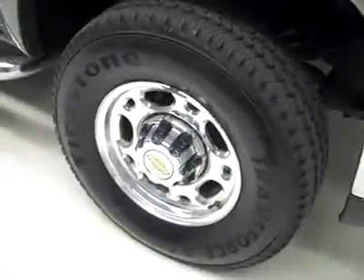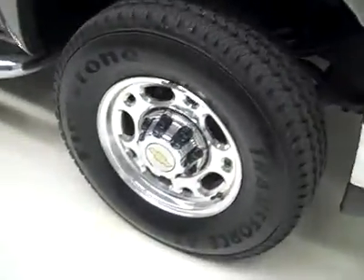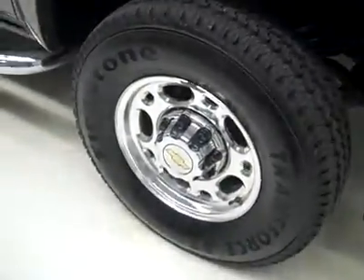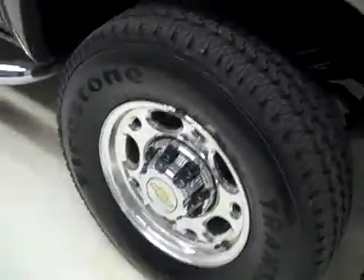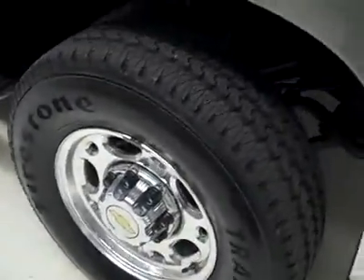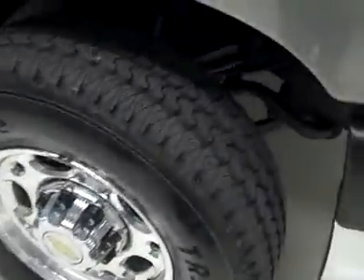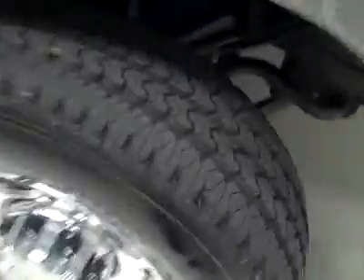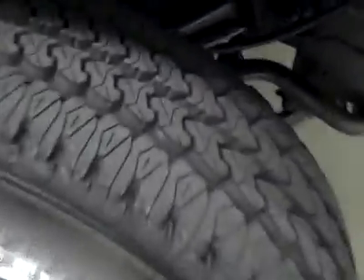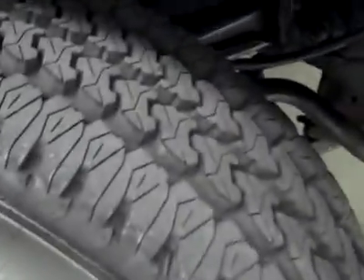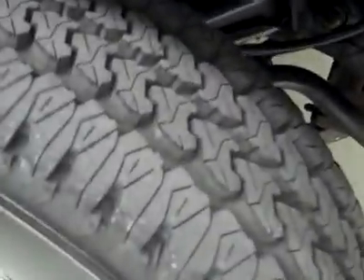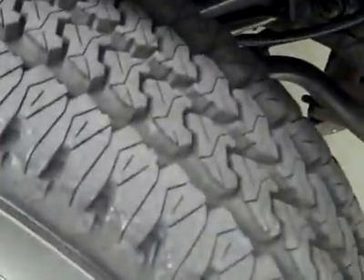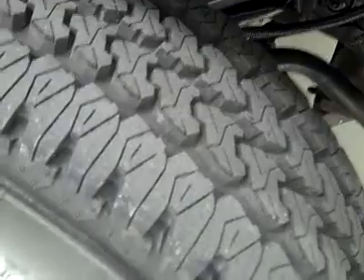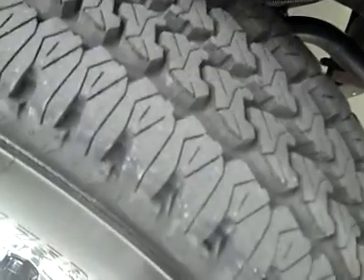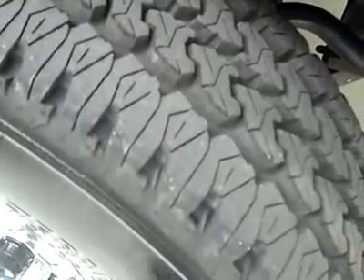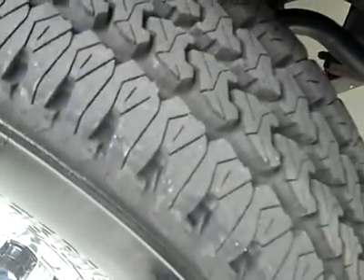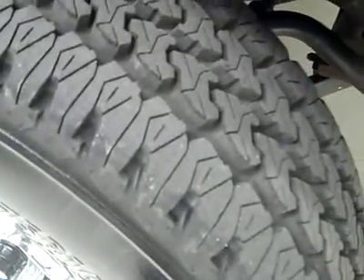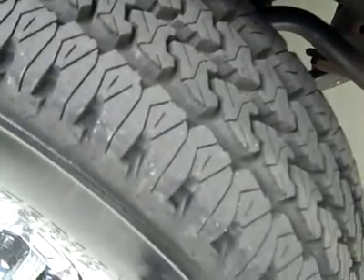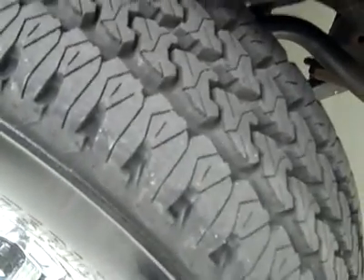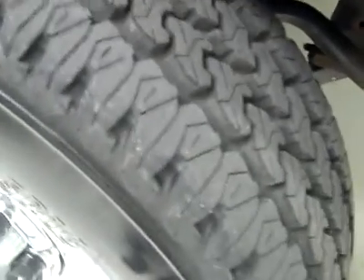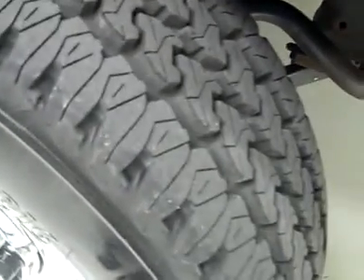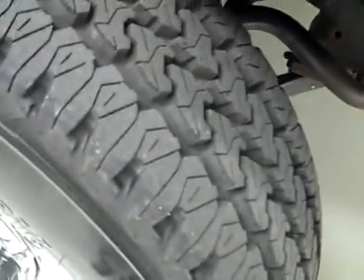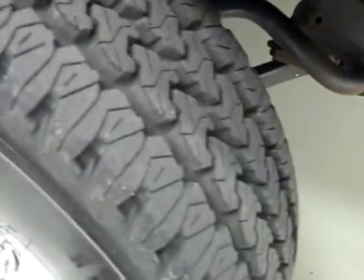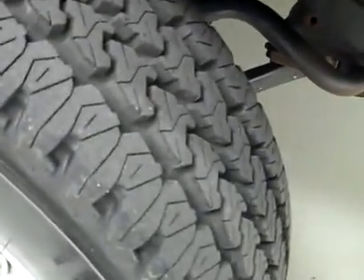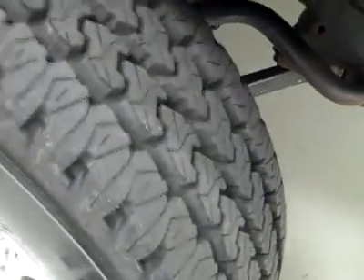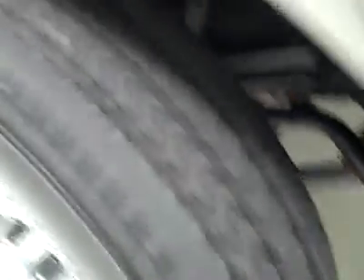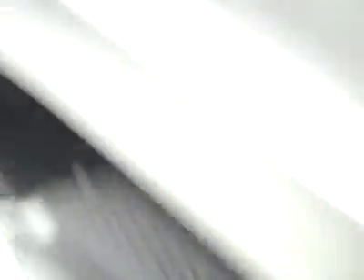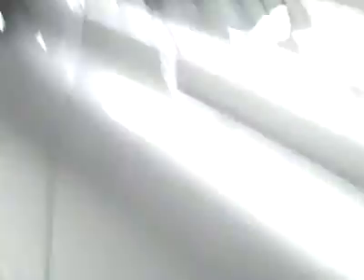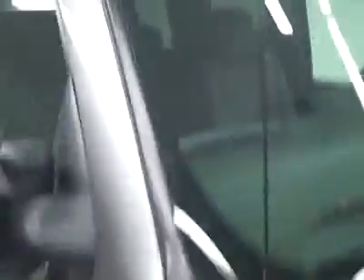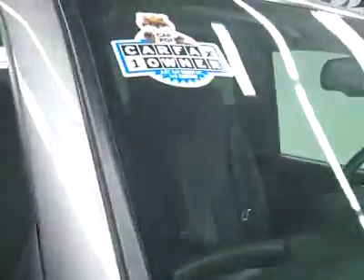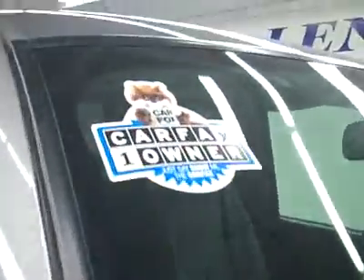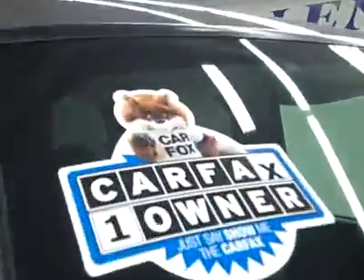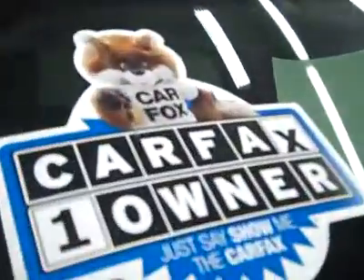These Firestone Transforce AT tires look brand new to me — I'd say 90% or more. Check the ad though; they may even be brand new, it'll say so there.